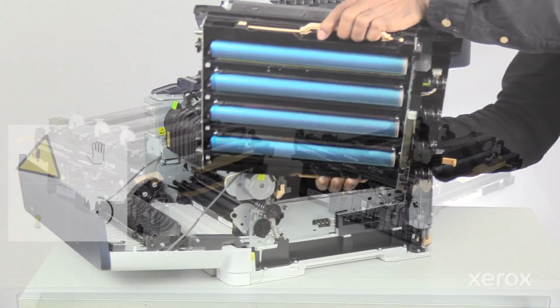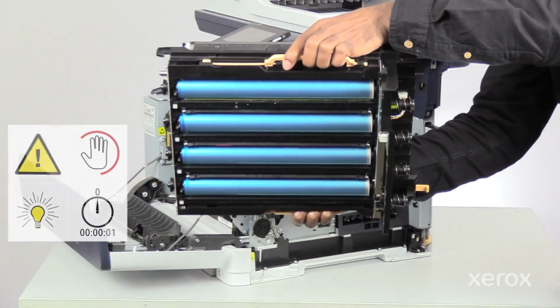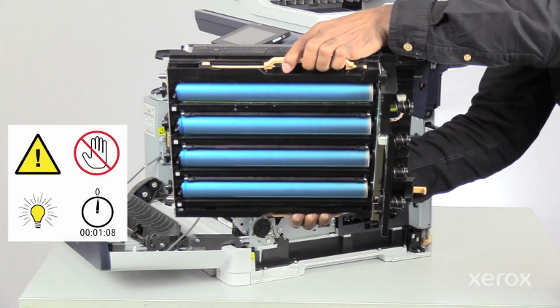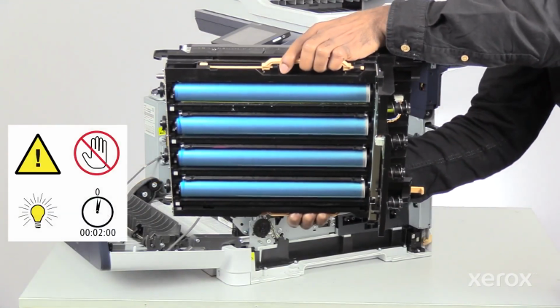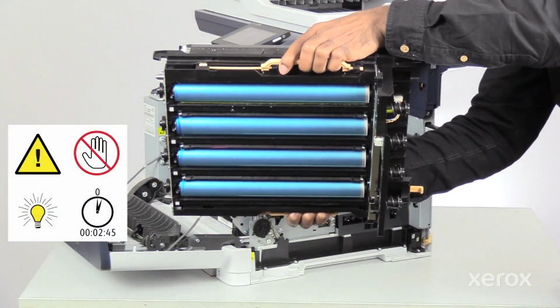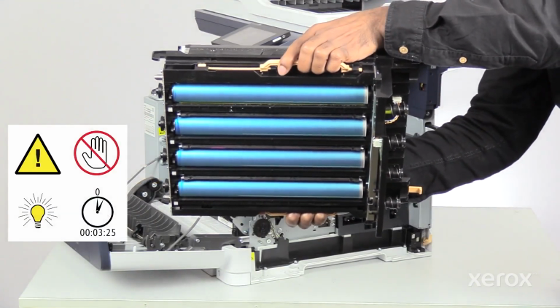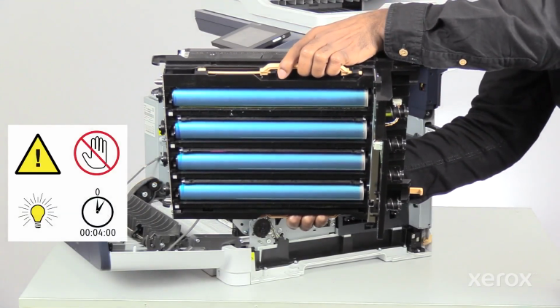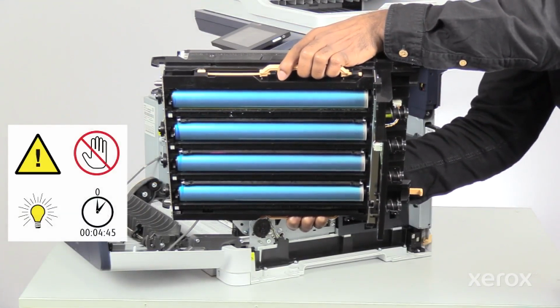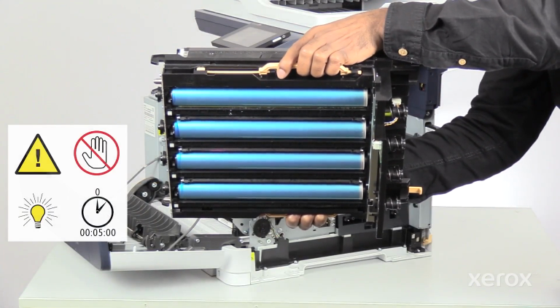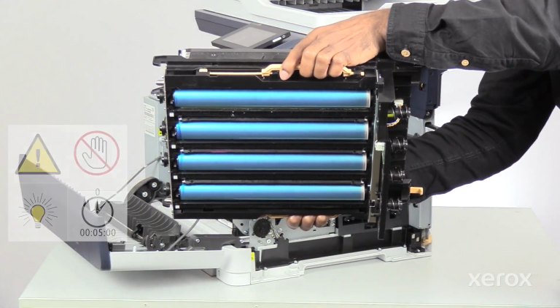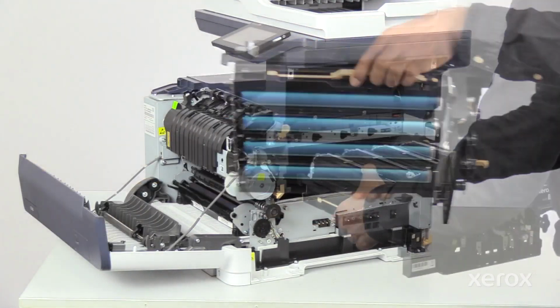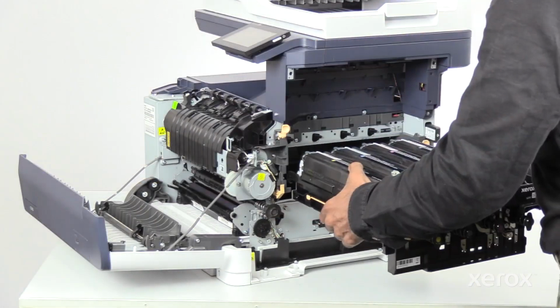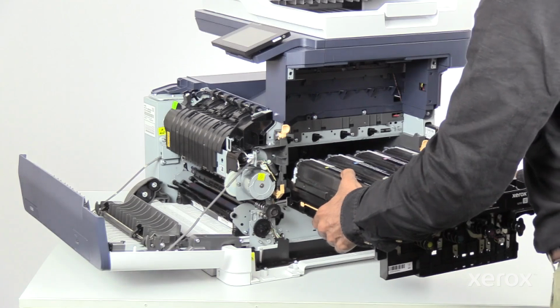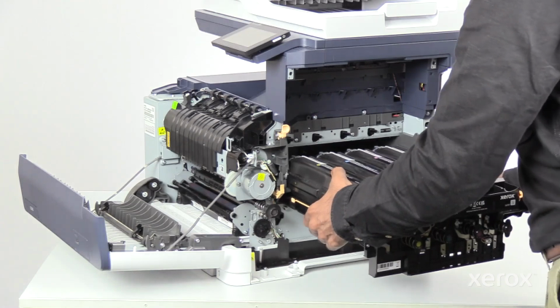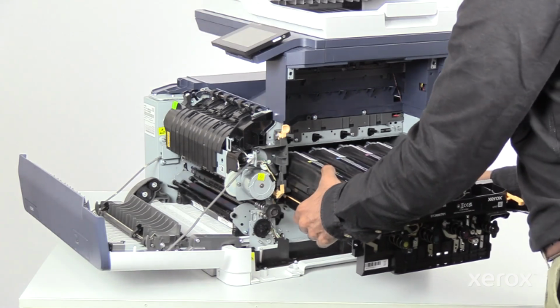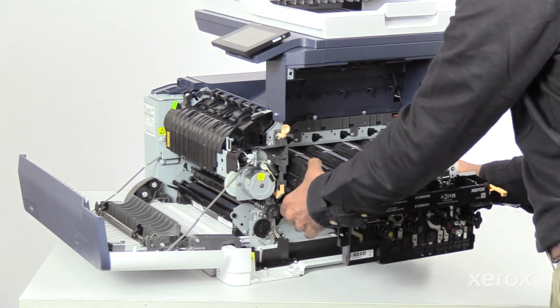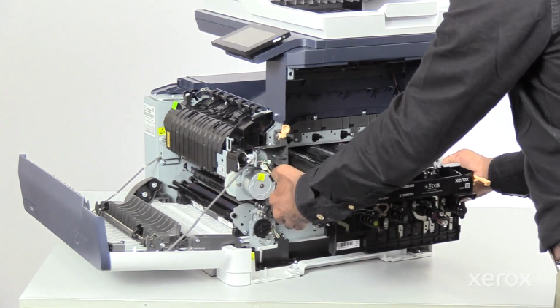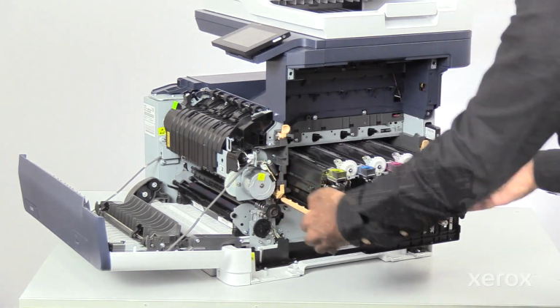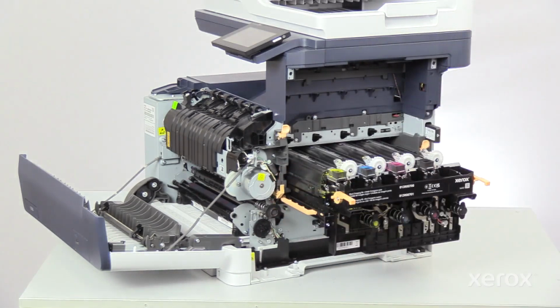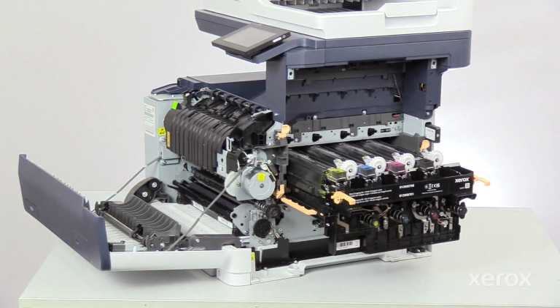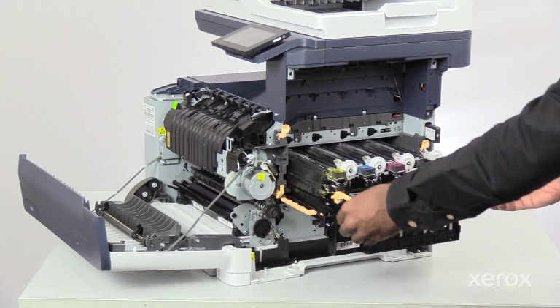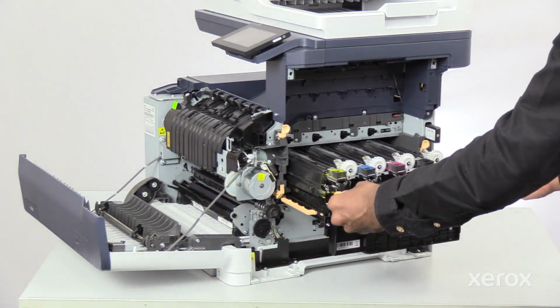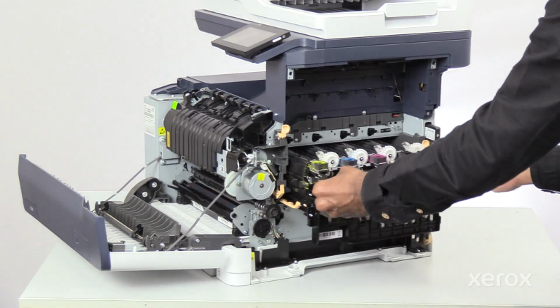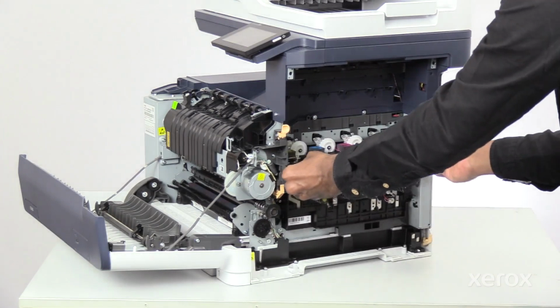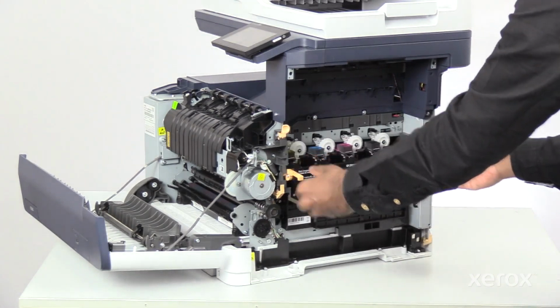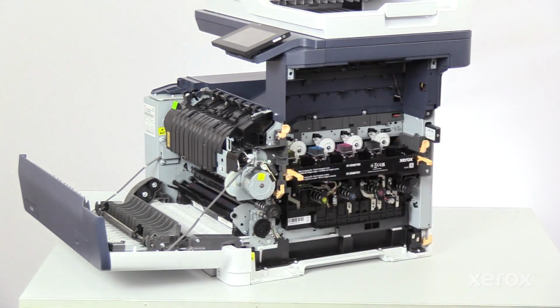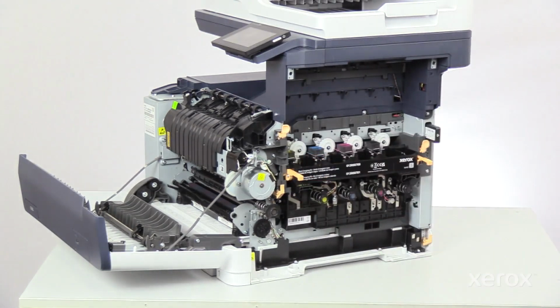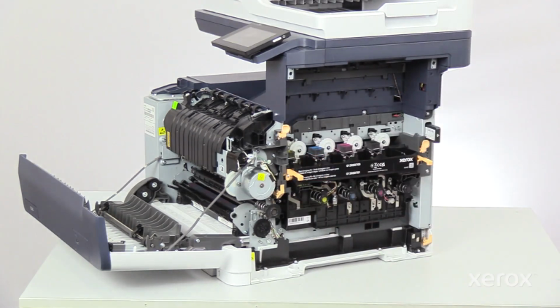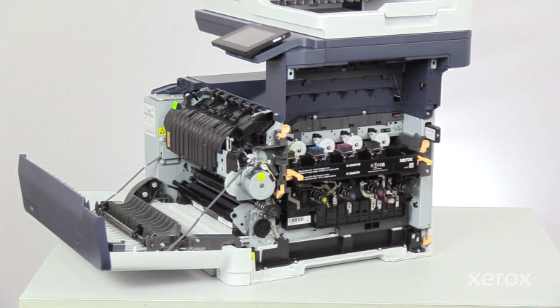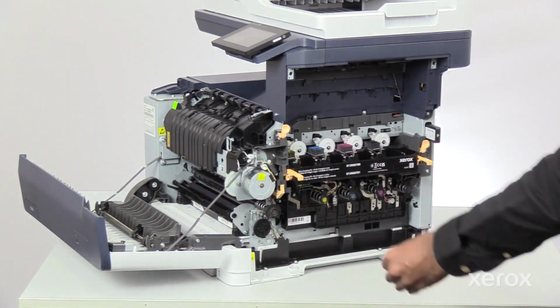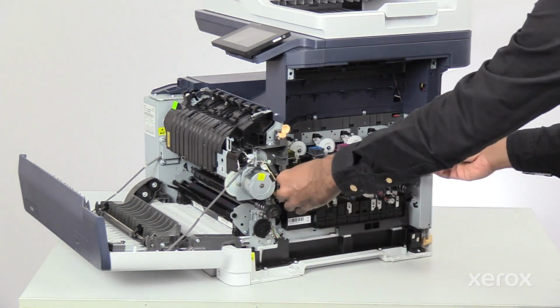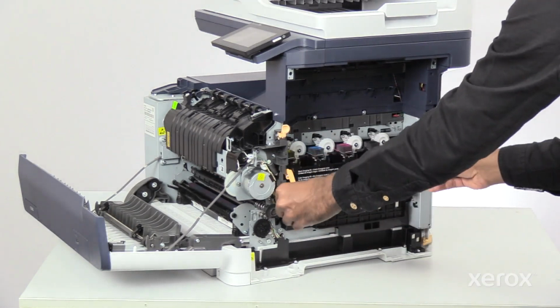Be careful to protect the drums from fingerprints and light. Insert the Imaging Kit drawer back into the printer, then pull down the levers to lock the Imaging Kit drawer.